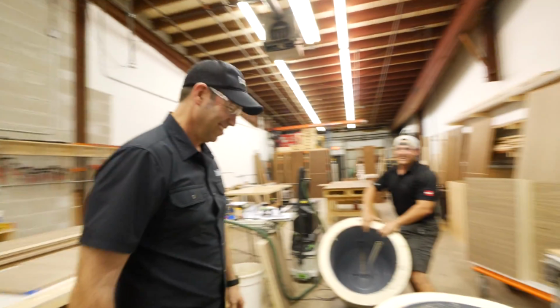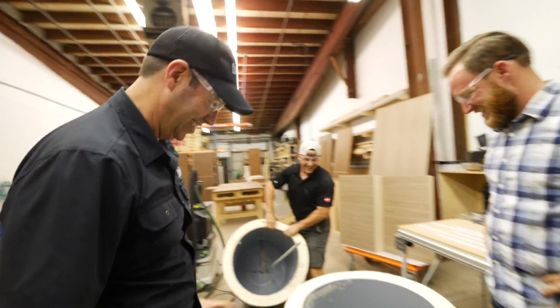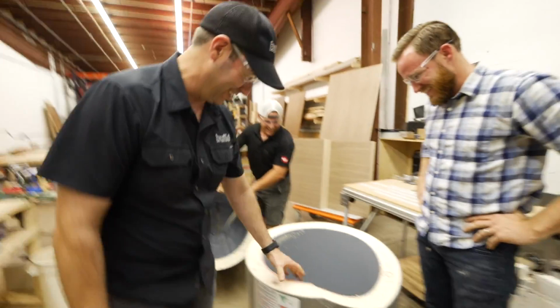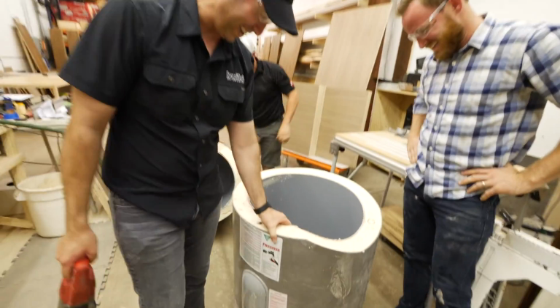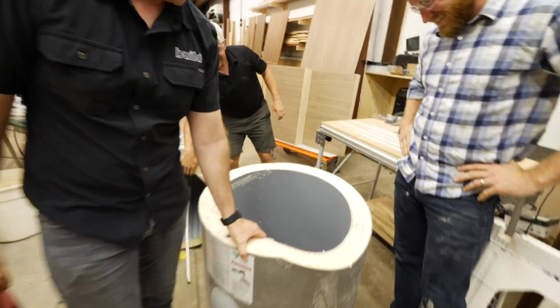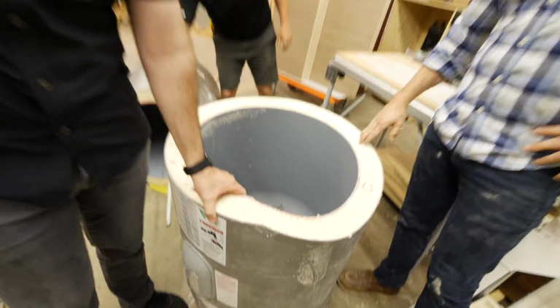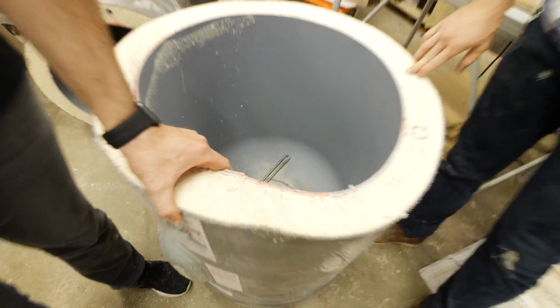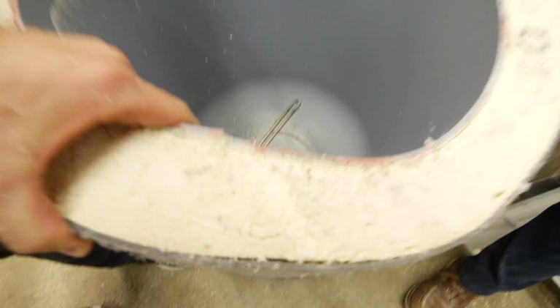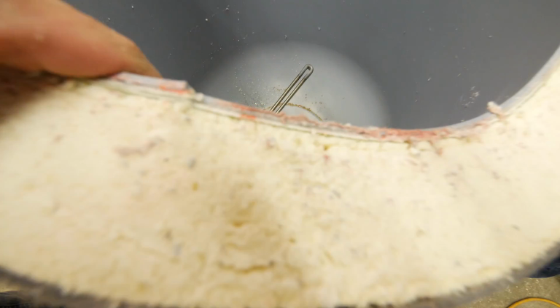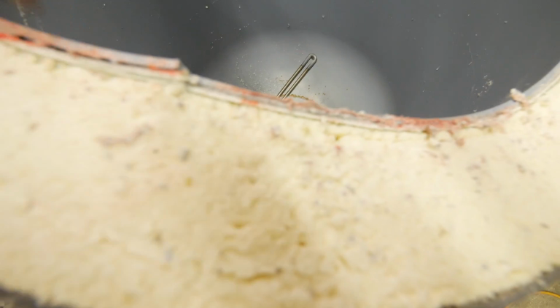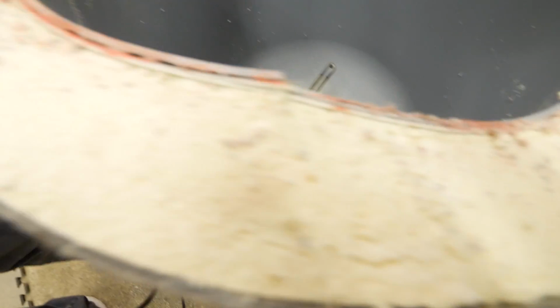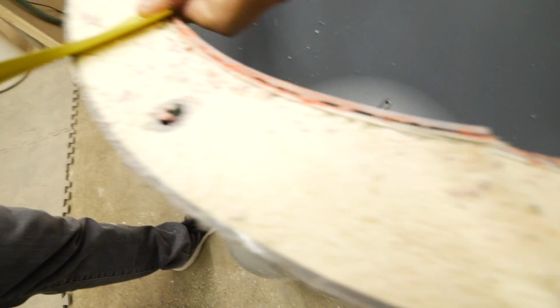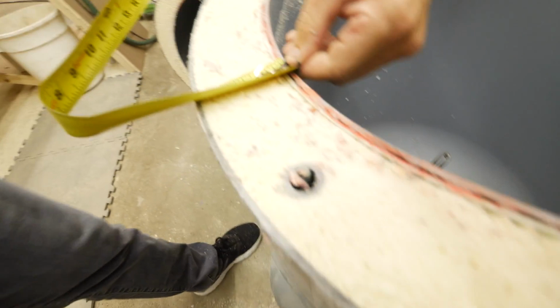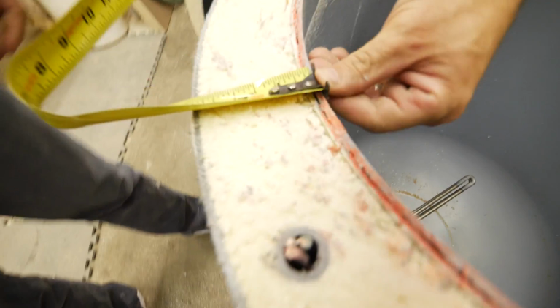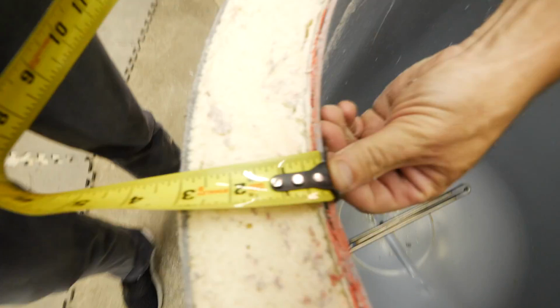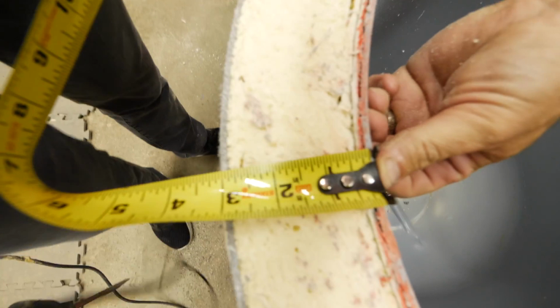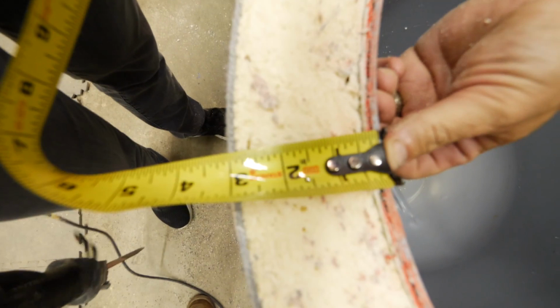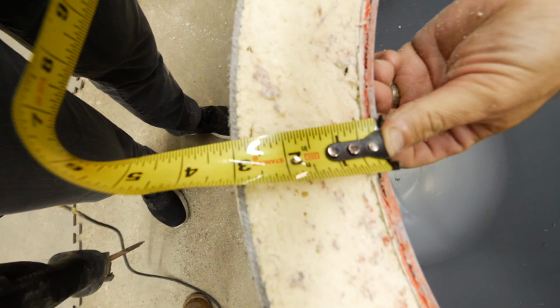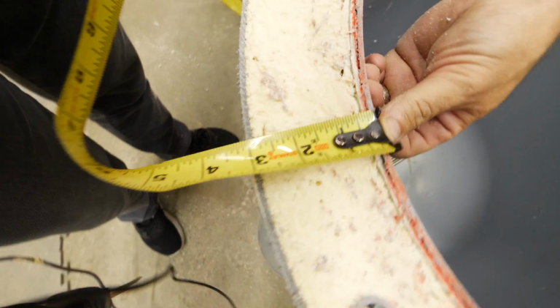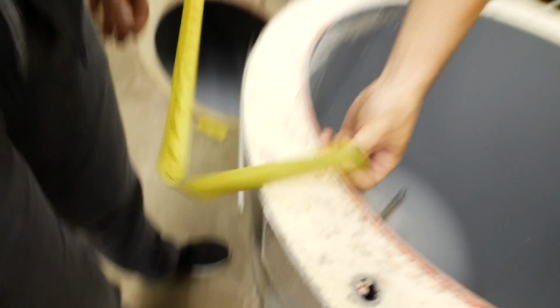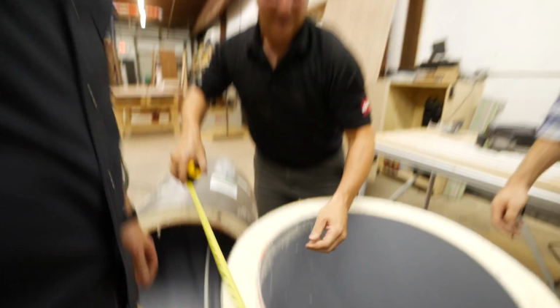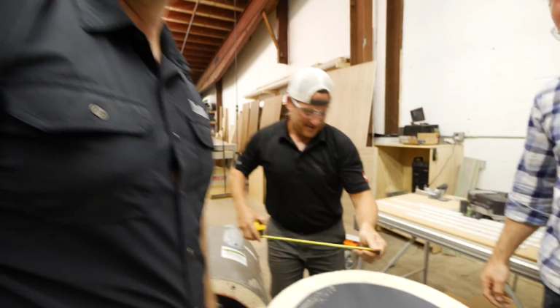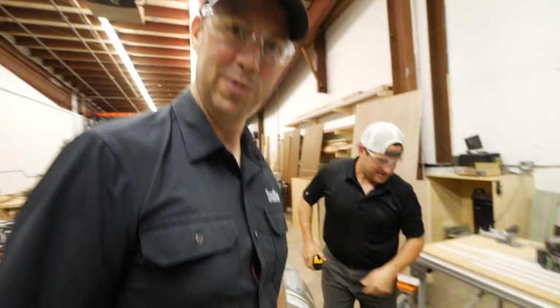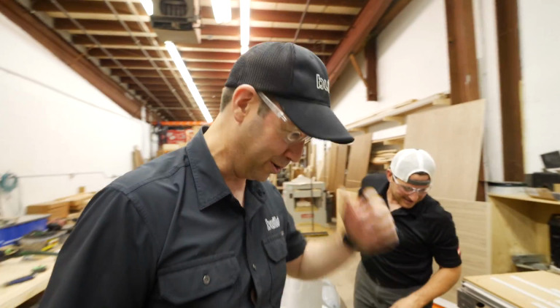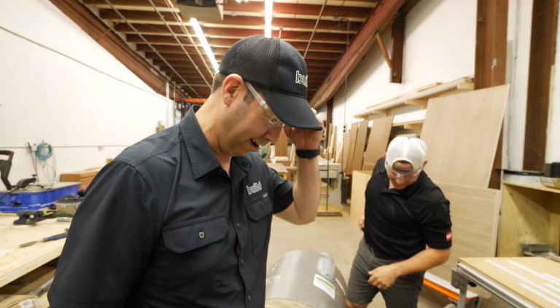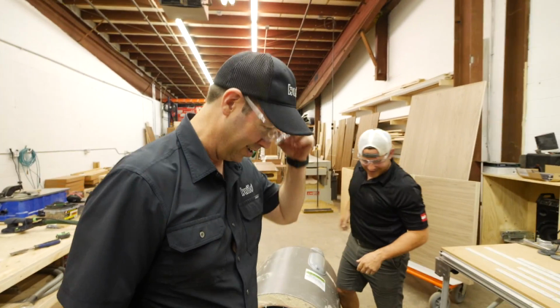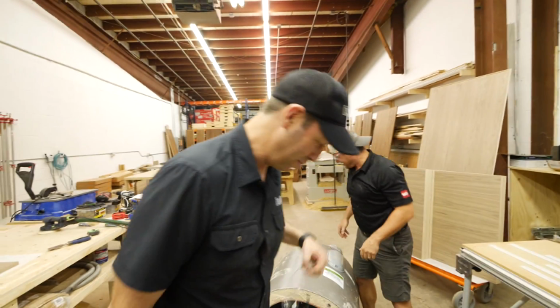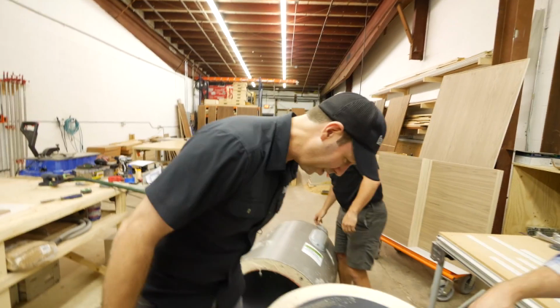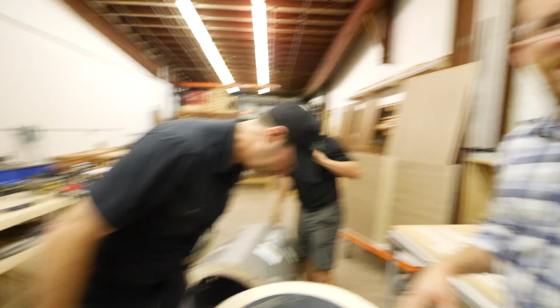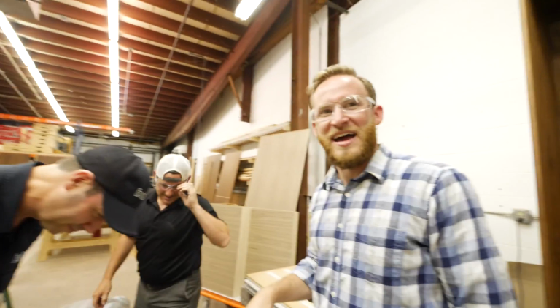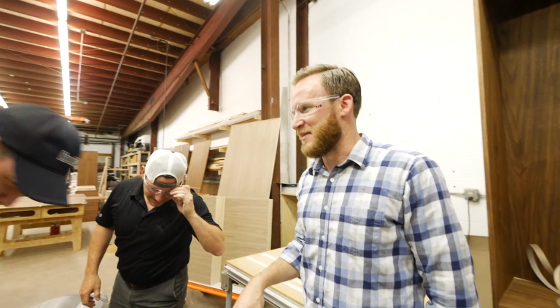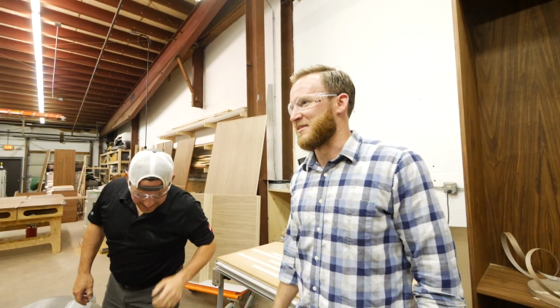Did I tell you it was thick? Holy cow, look at that! What do we got here, John? Three inches. That is a little Yeti thermos bottle right there. Not bad at all. This is actually now gonna fit in my dumpster.